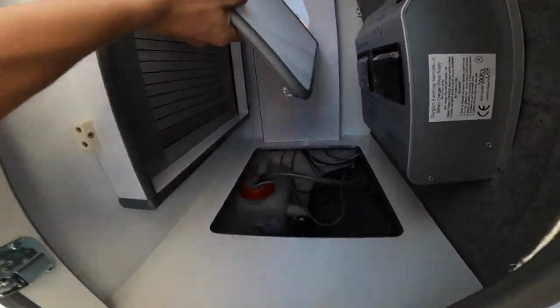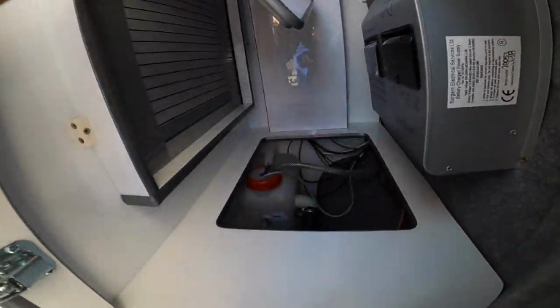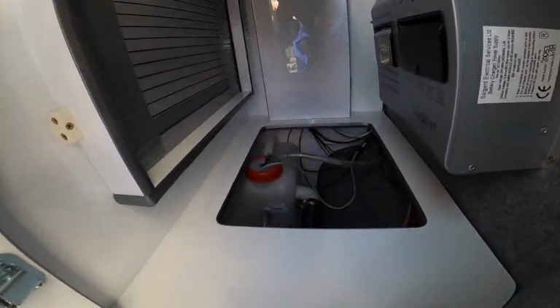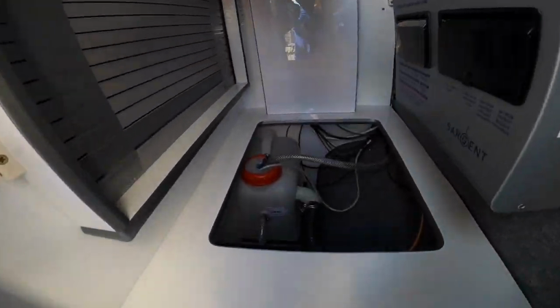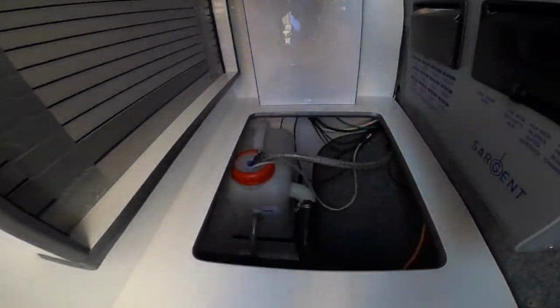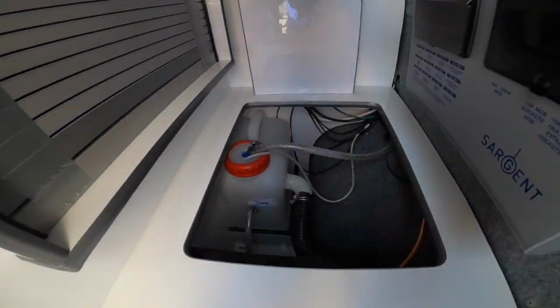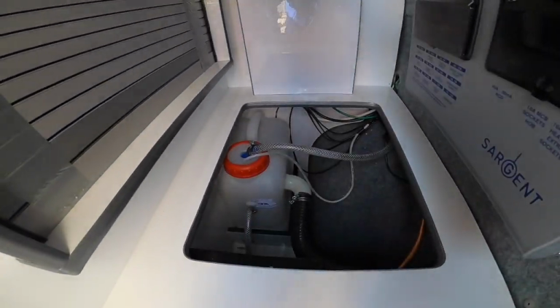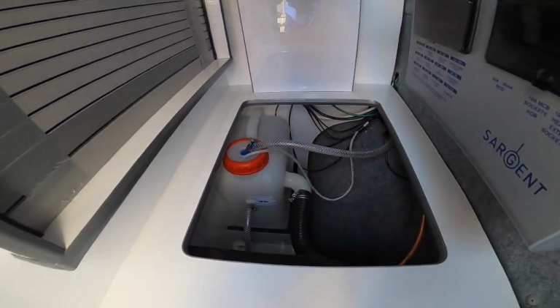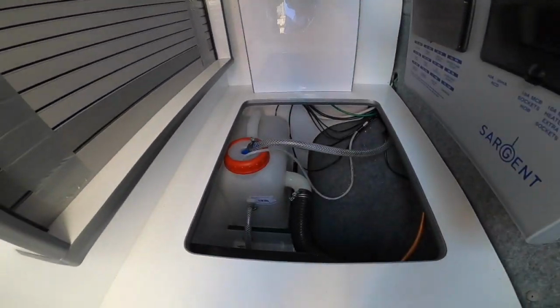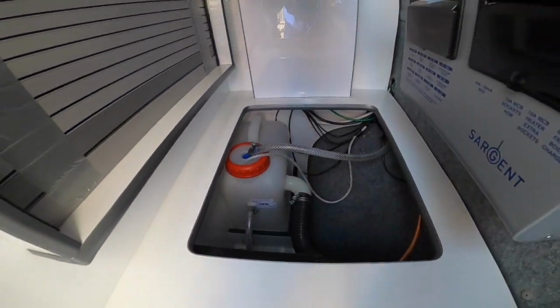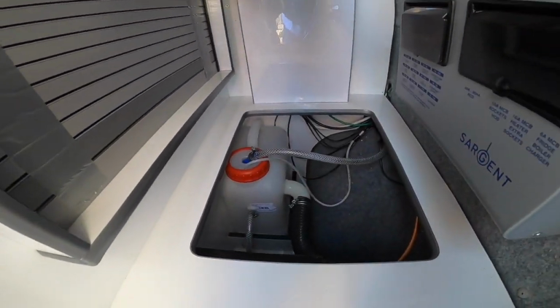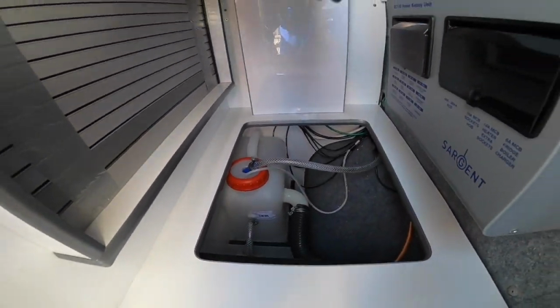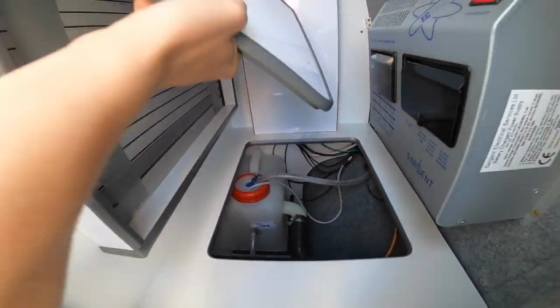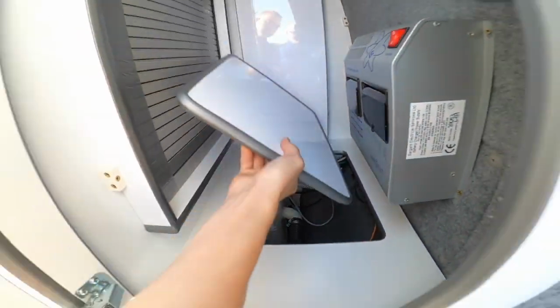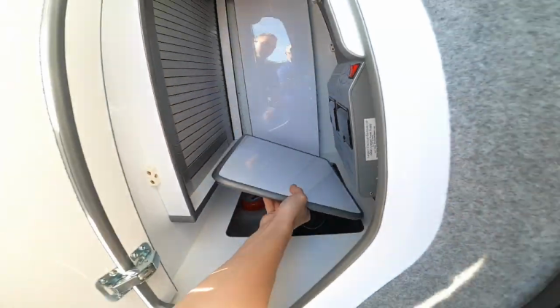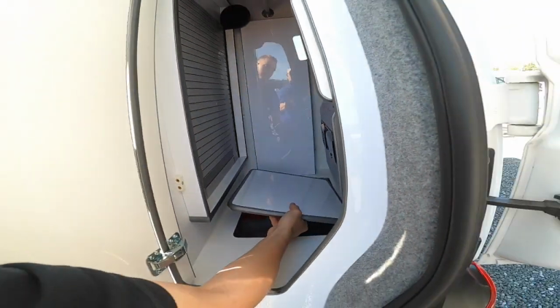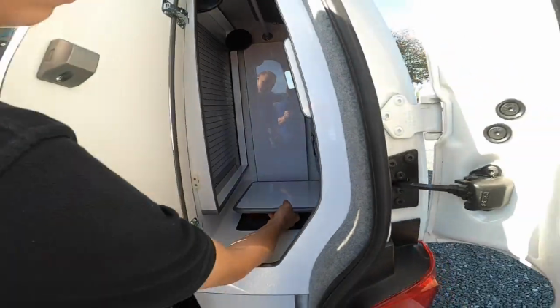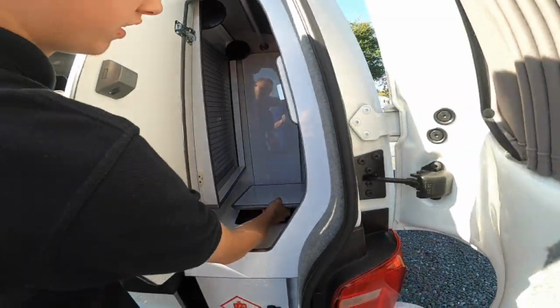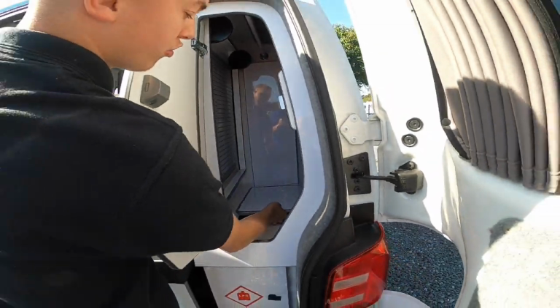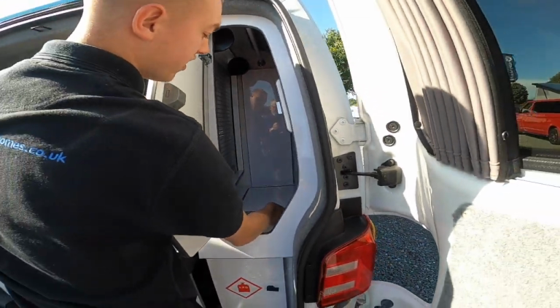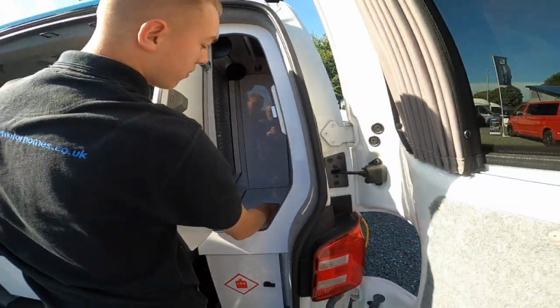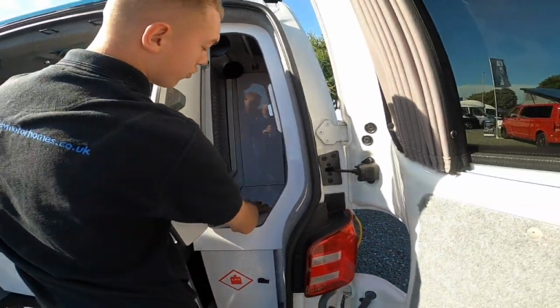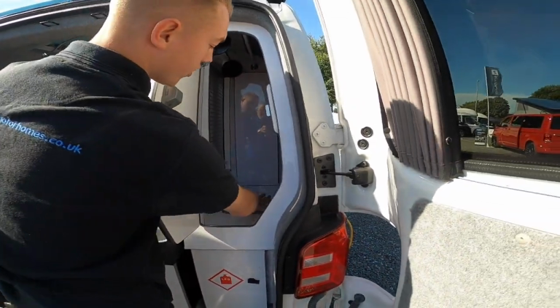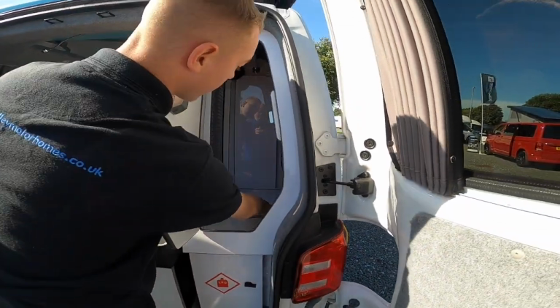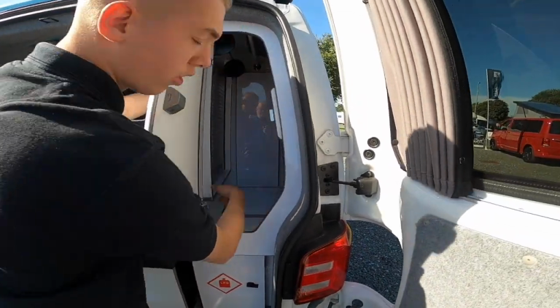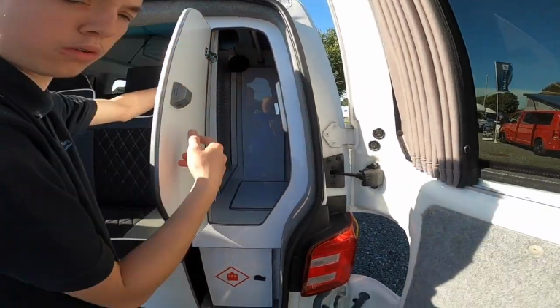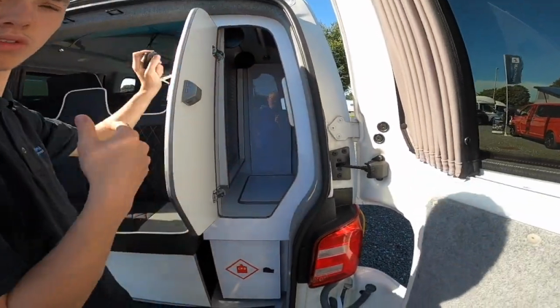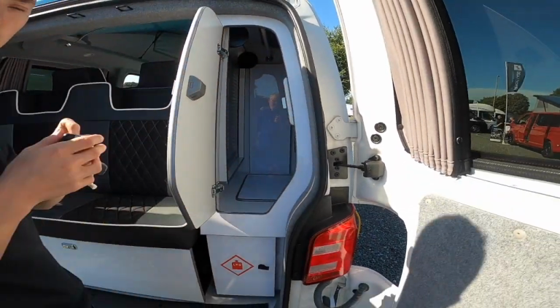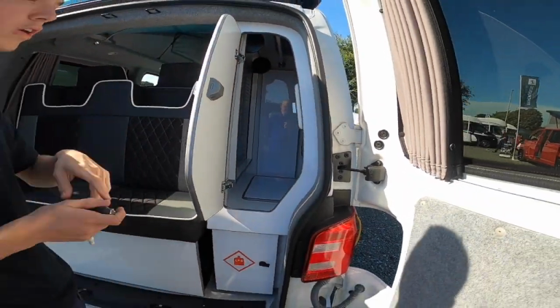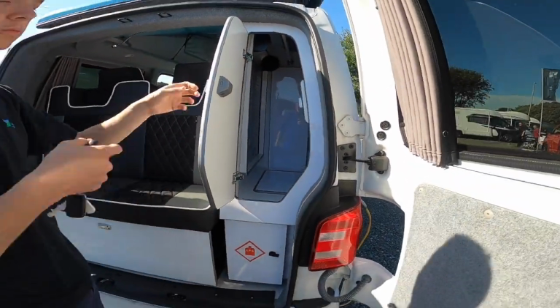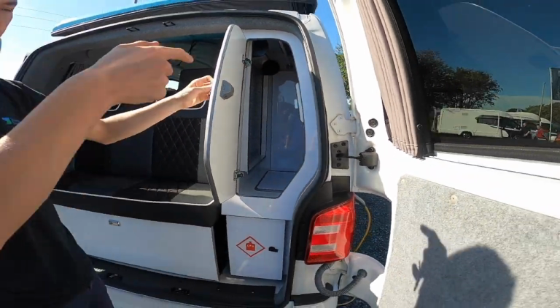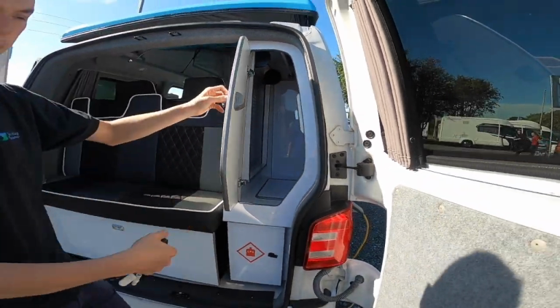Underneath this panel here — lift that off — is the location of your fresh water tank and the drain. You'd simply just drain it all out by opening the tap at the top.